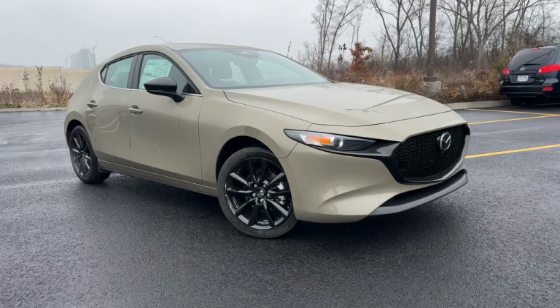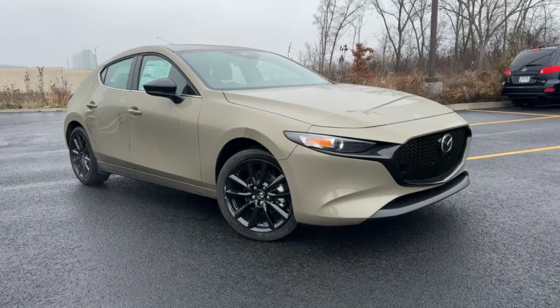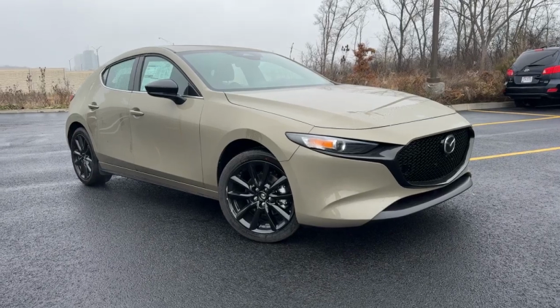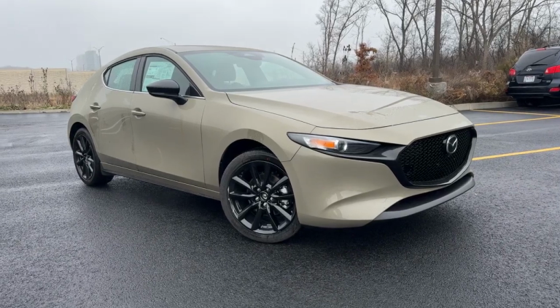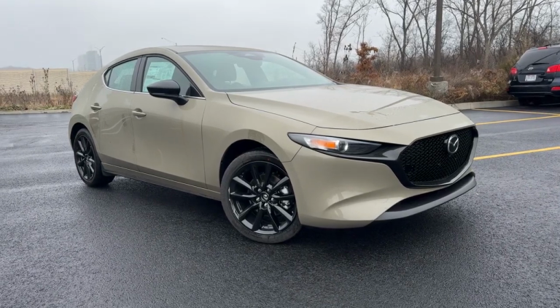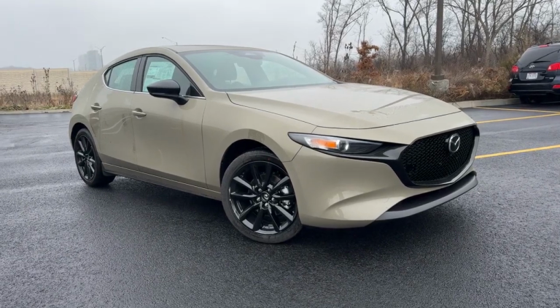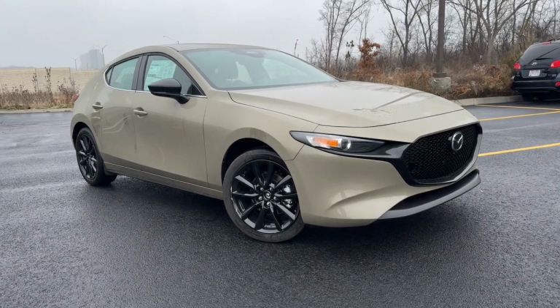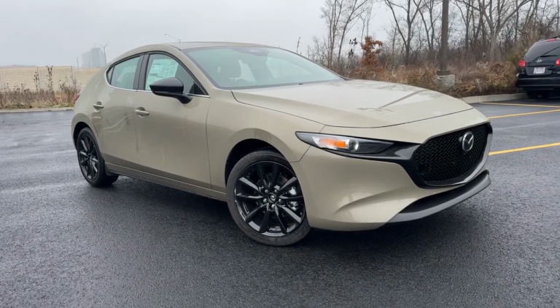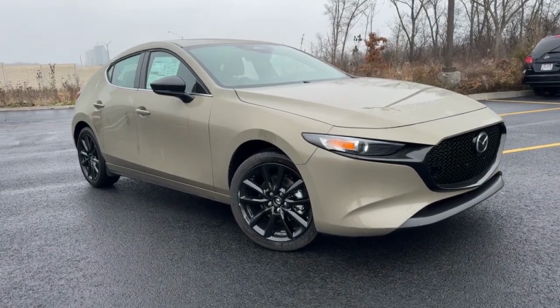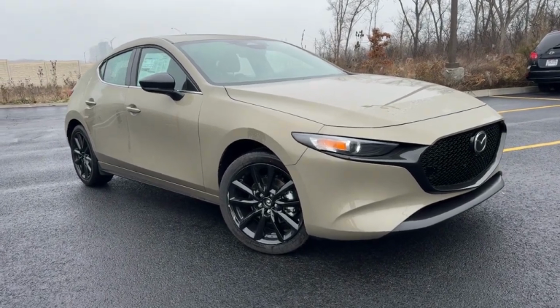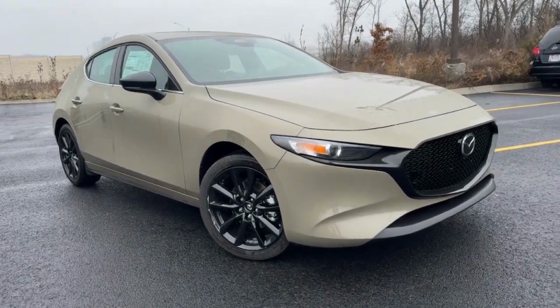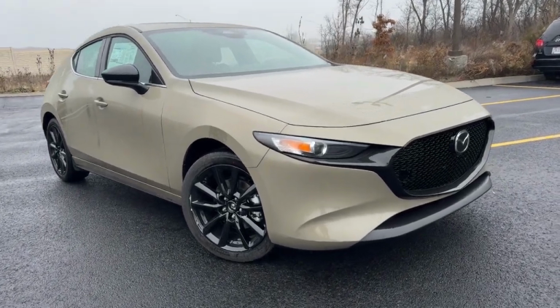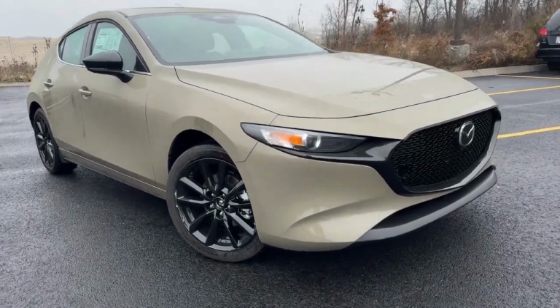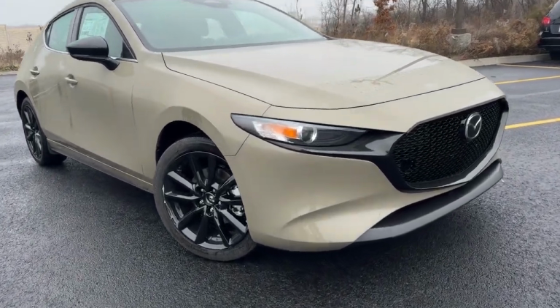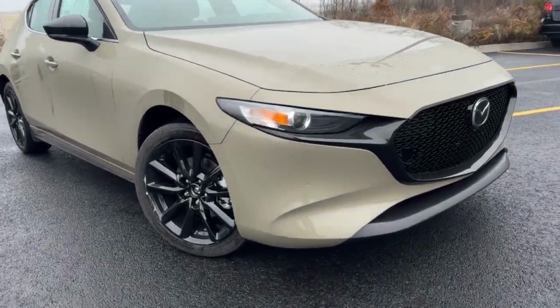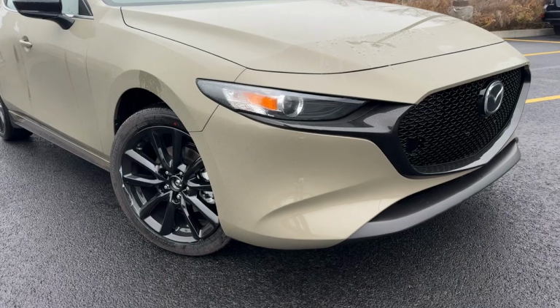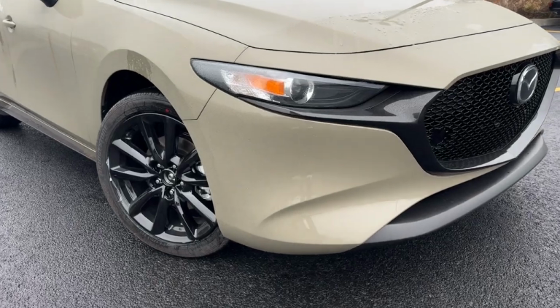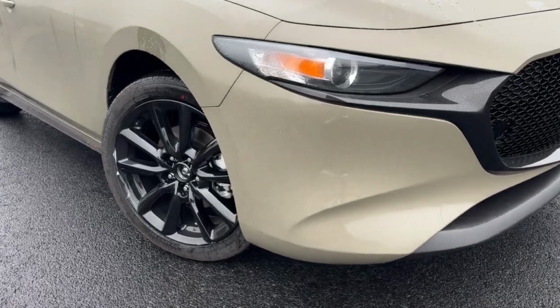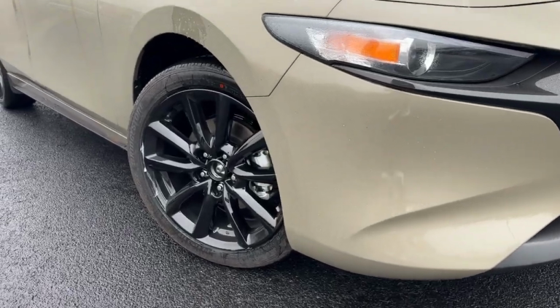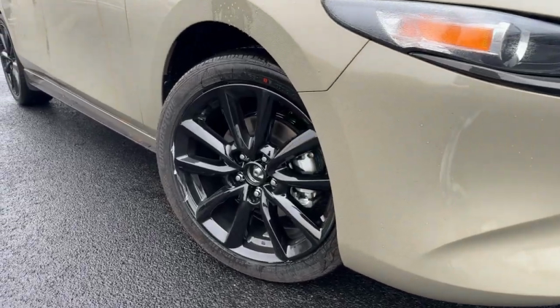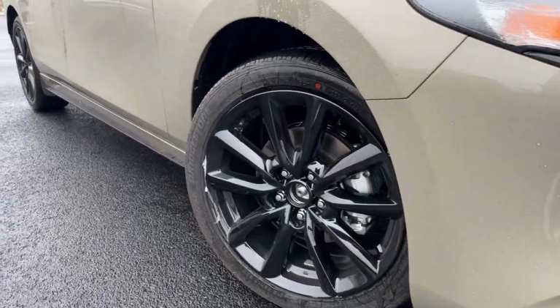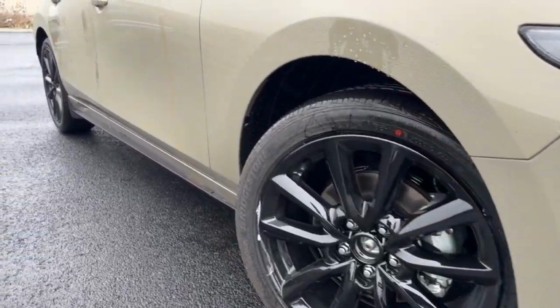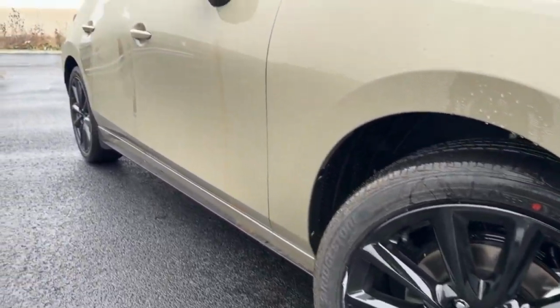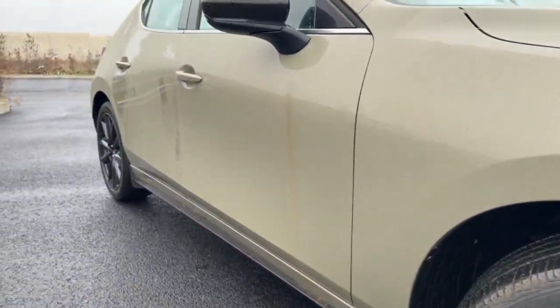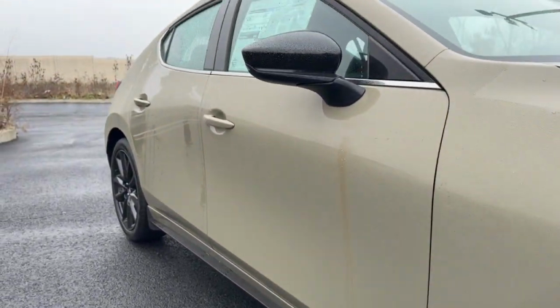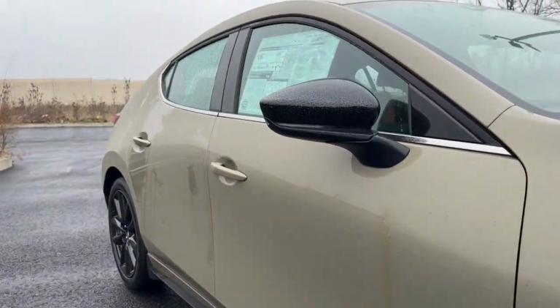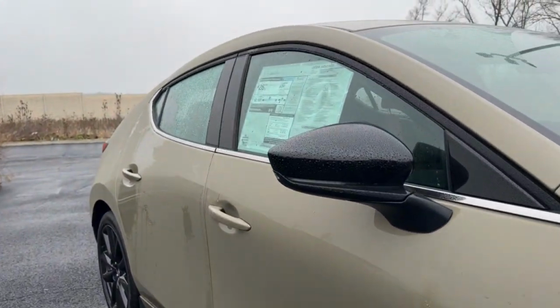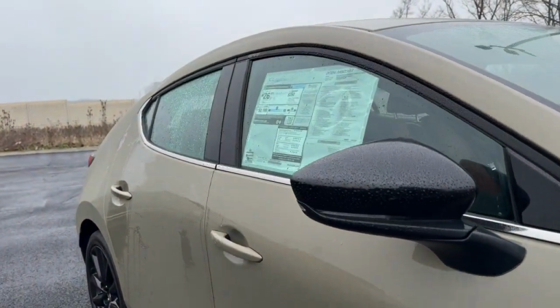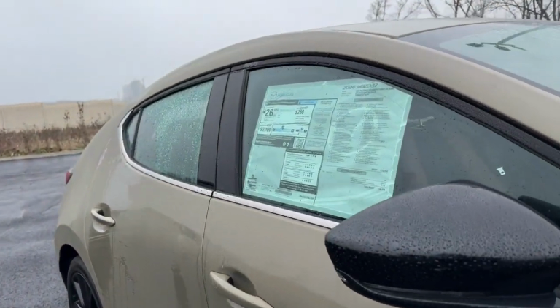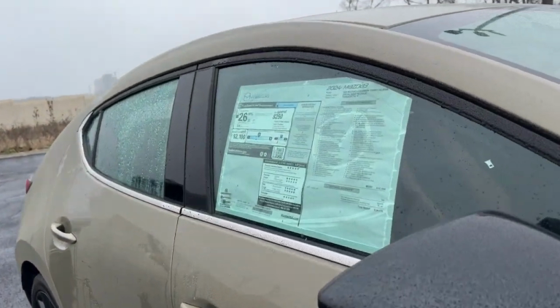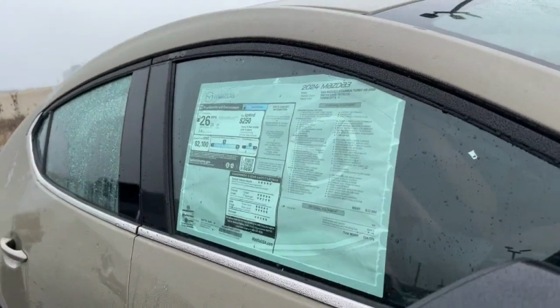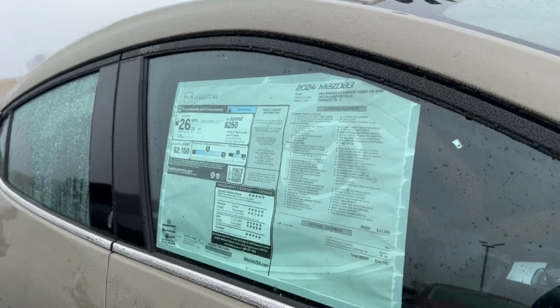Get into a car with value. 2024 Mazda Mazda3. This Mazda3 will capture your imagination and elevate your driving experience.